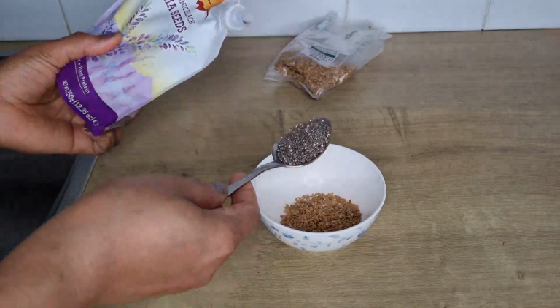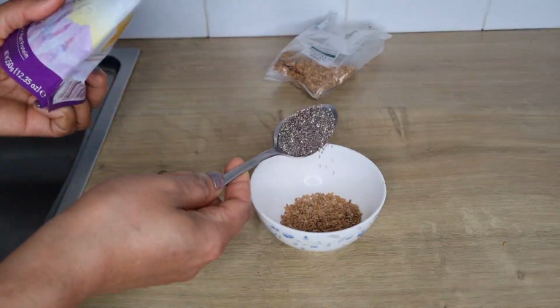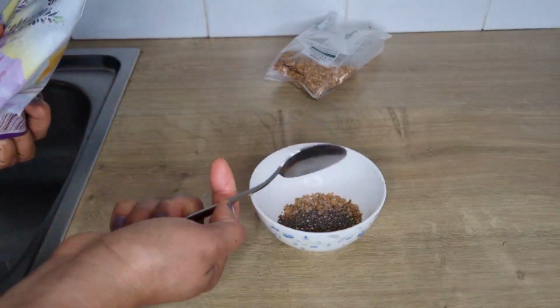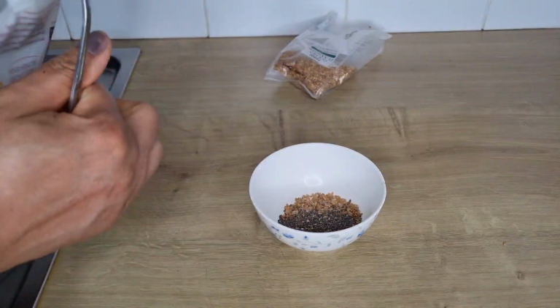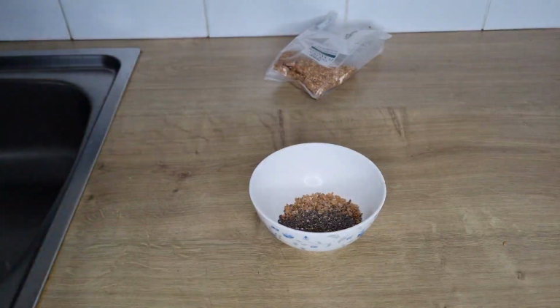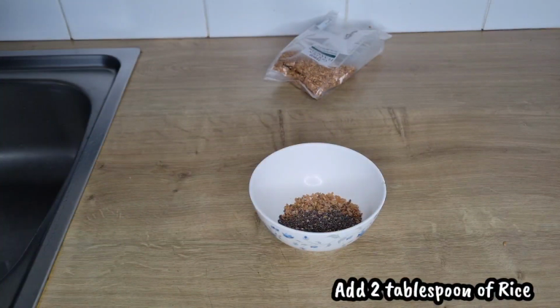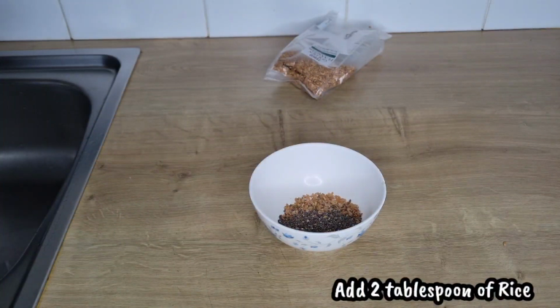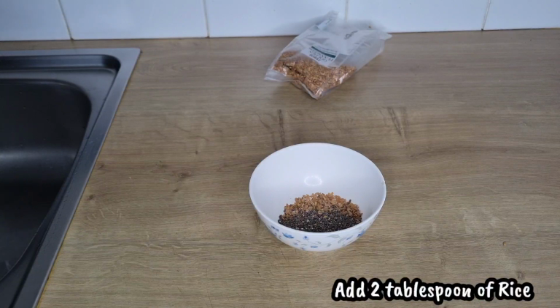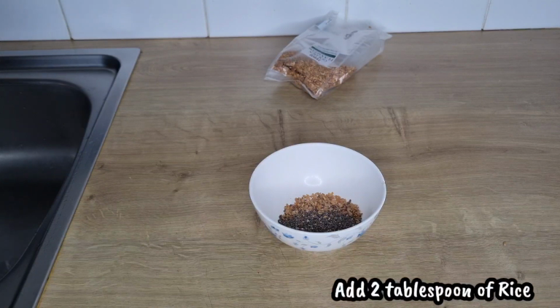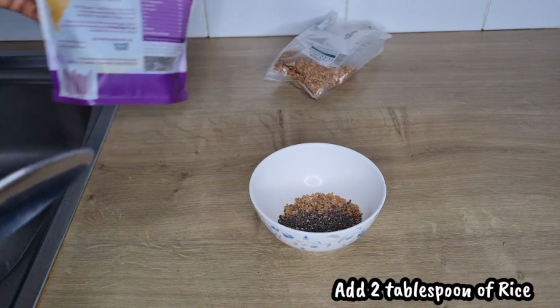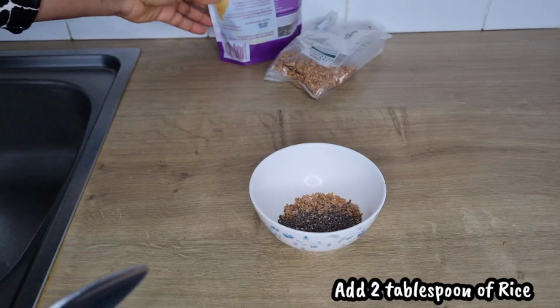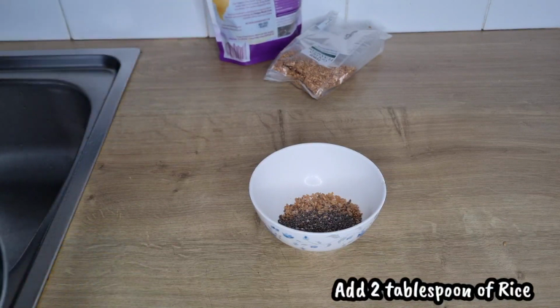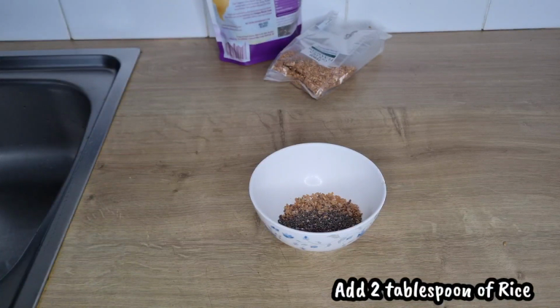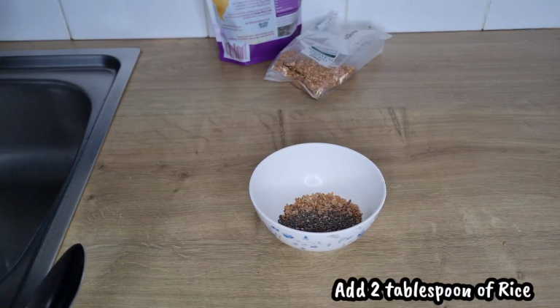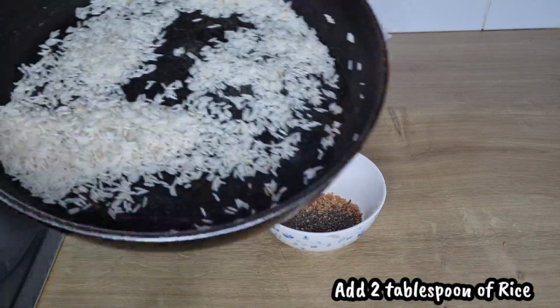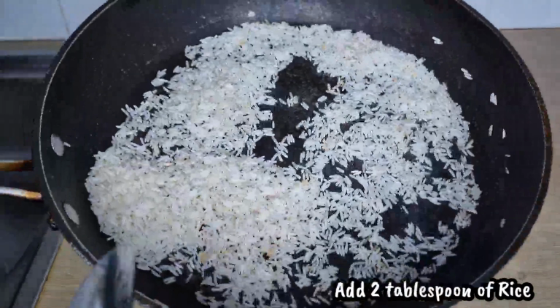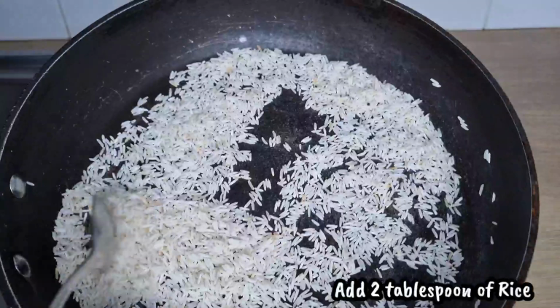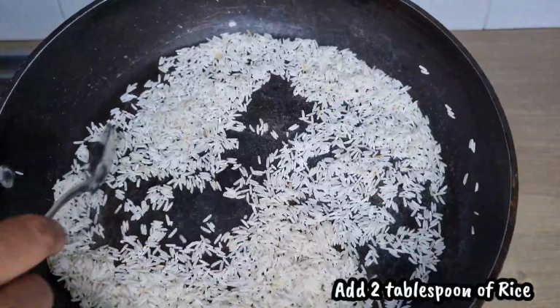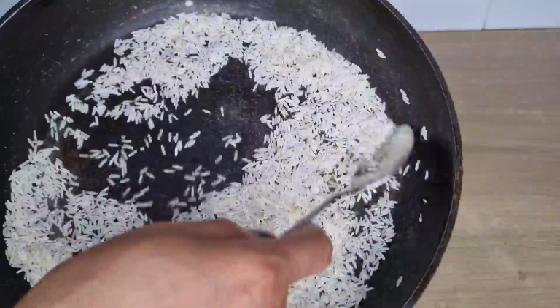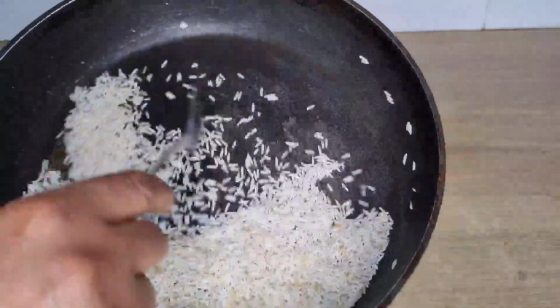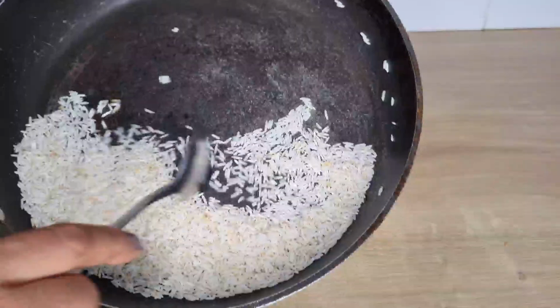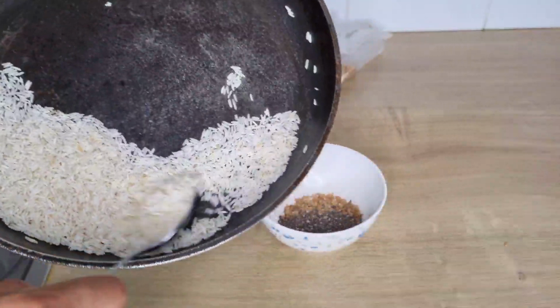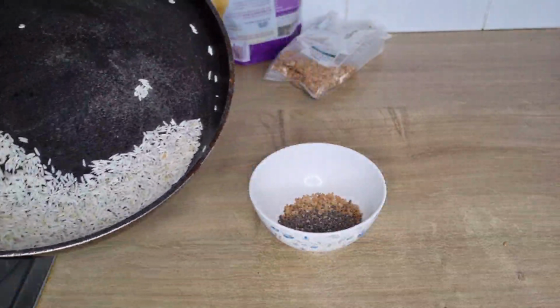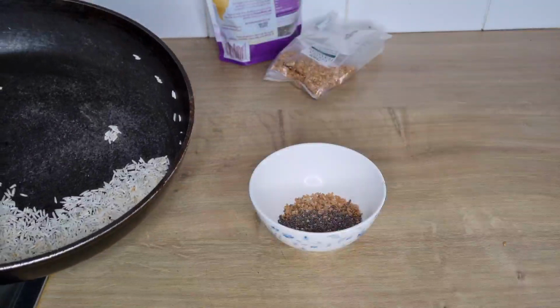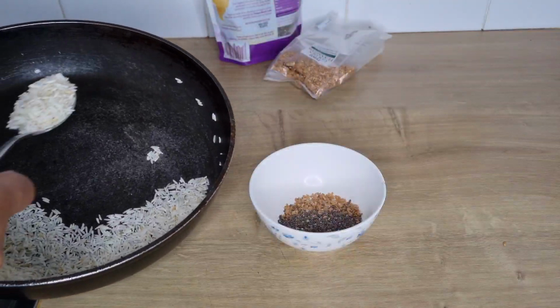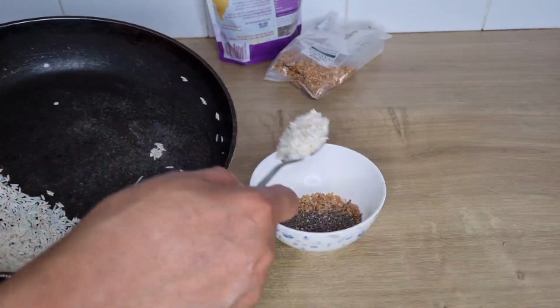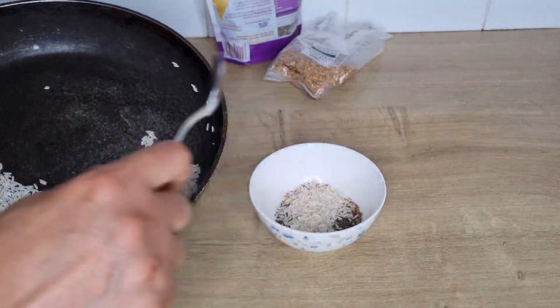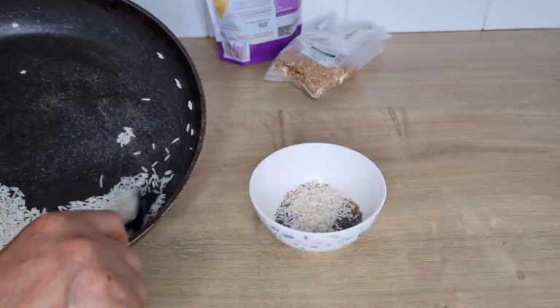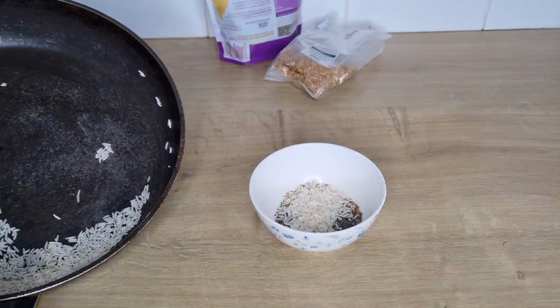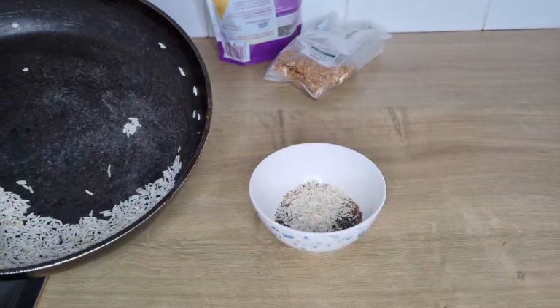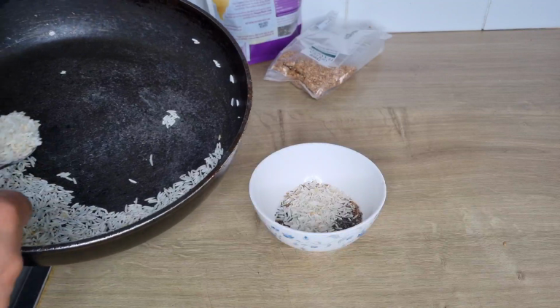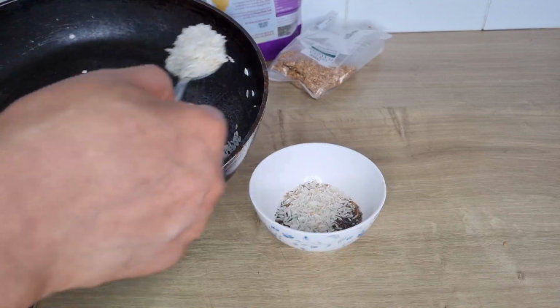I'll be making use of two tablespoons of rice. Rice contains some anti-aging benefits — it will help to increase collagen in the skin and also prevents wrinkles.